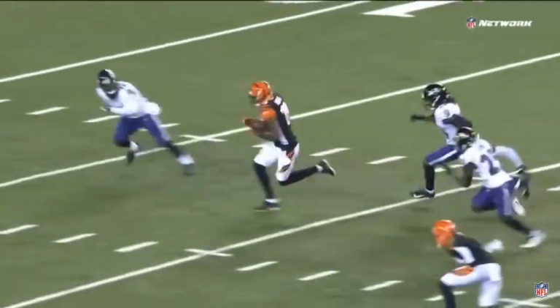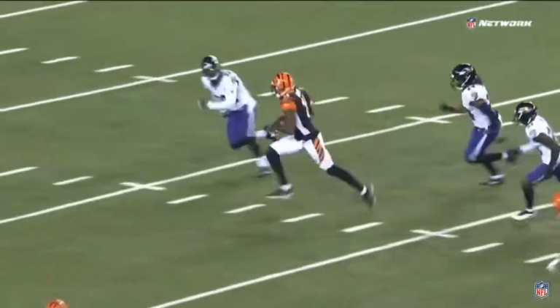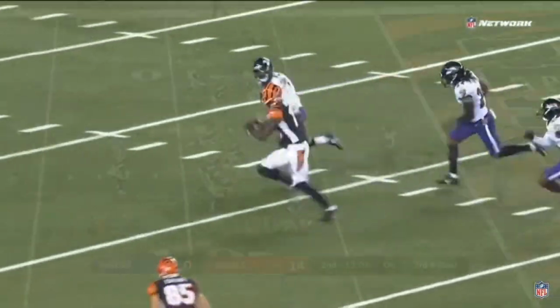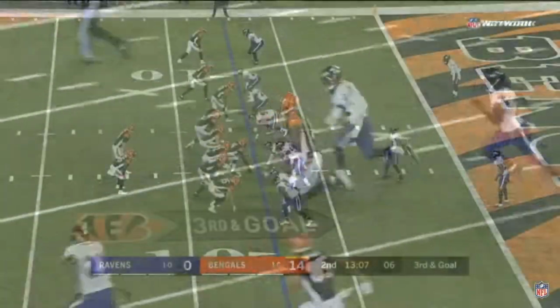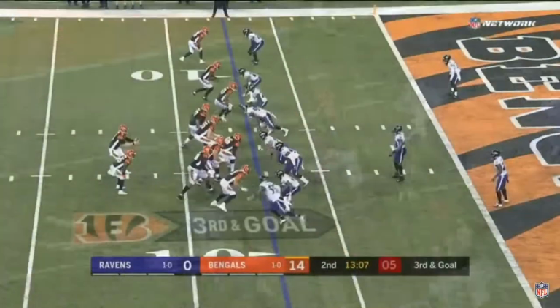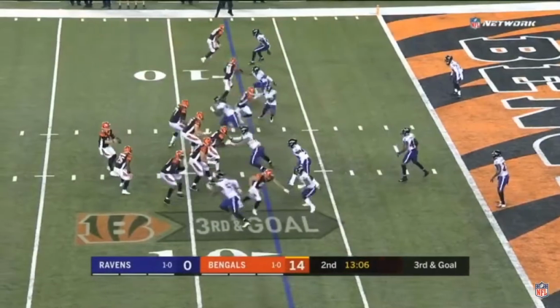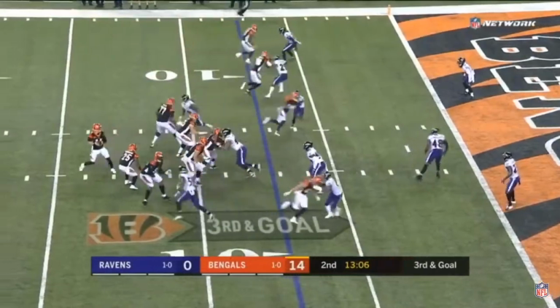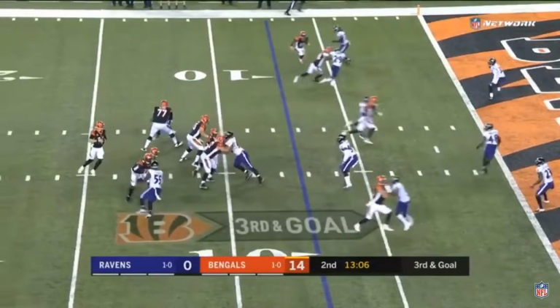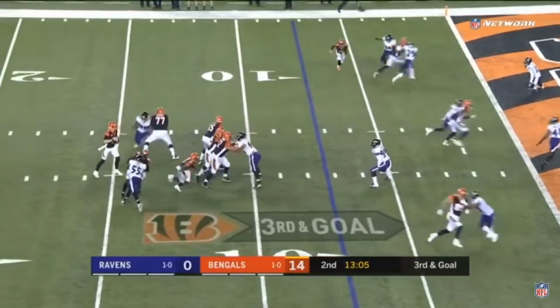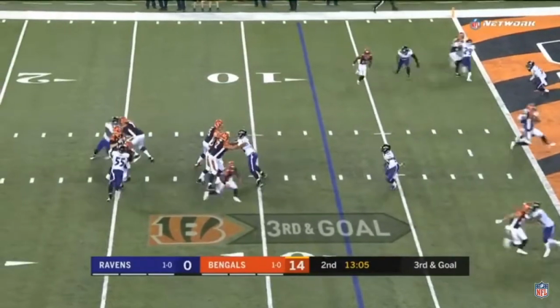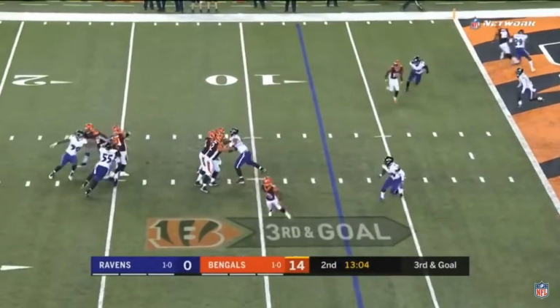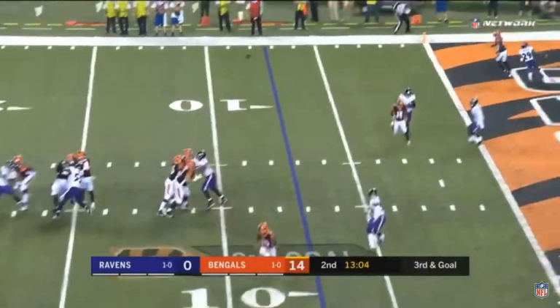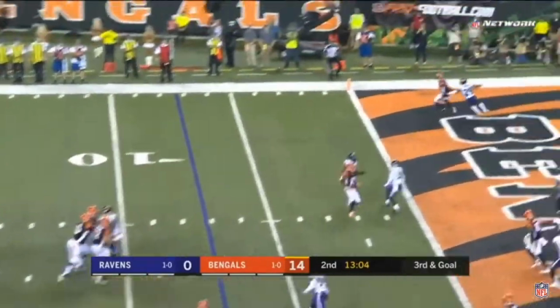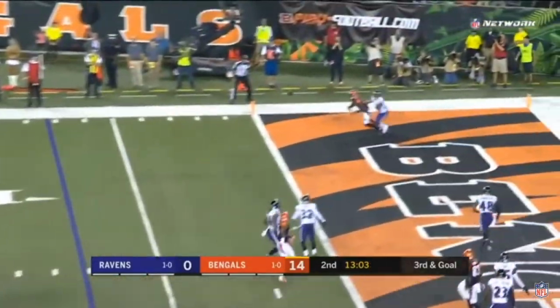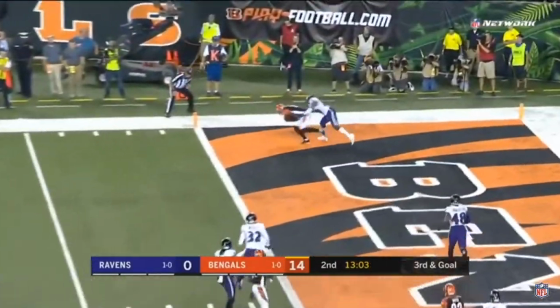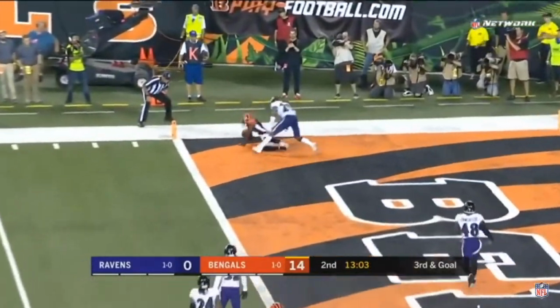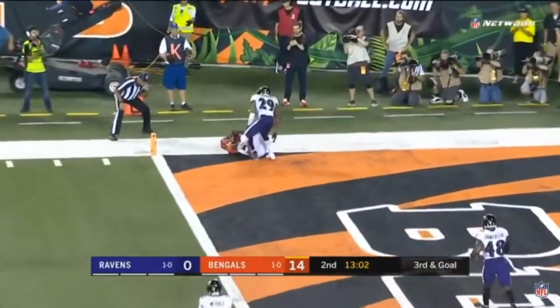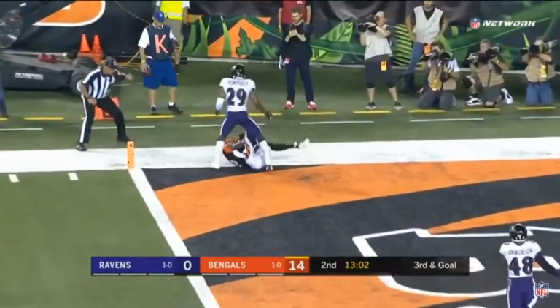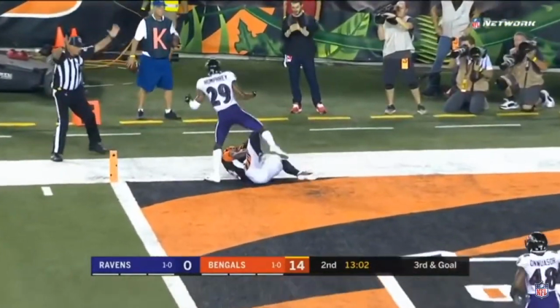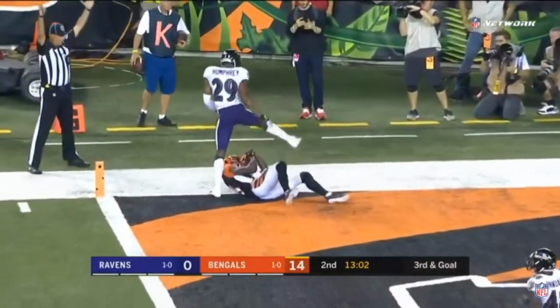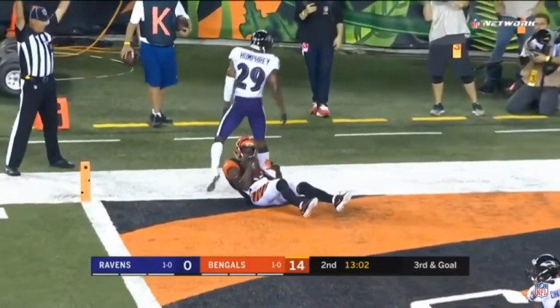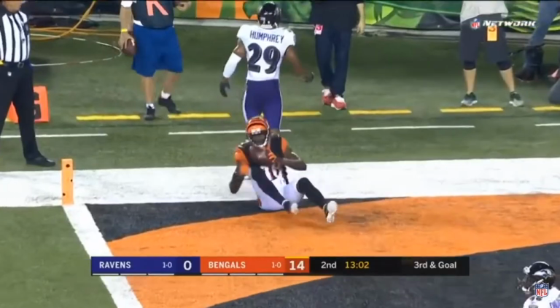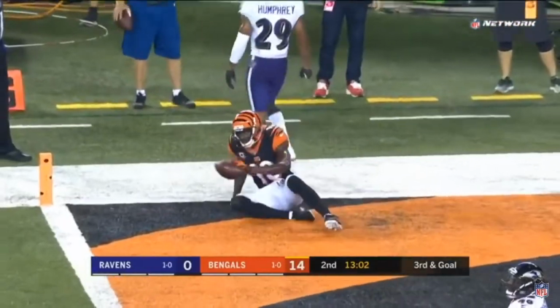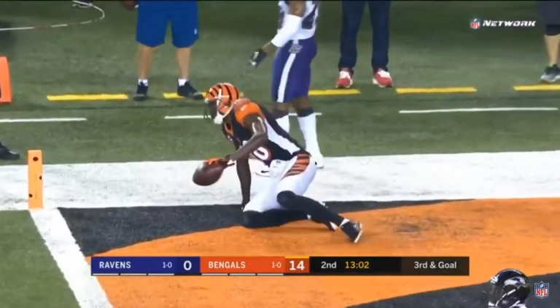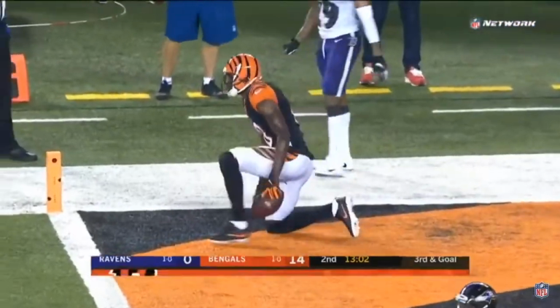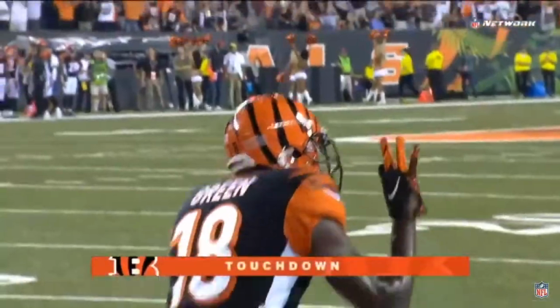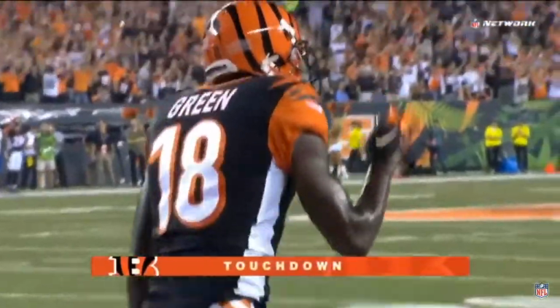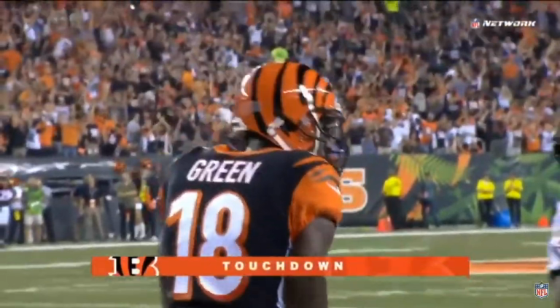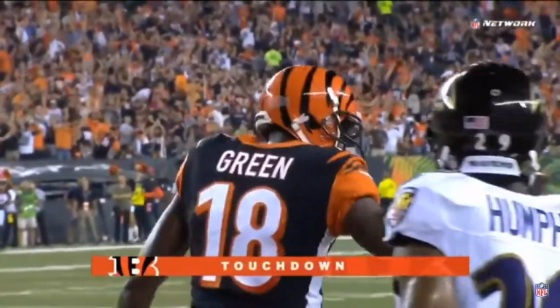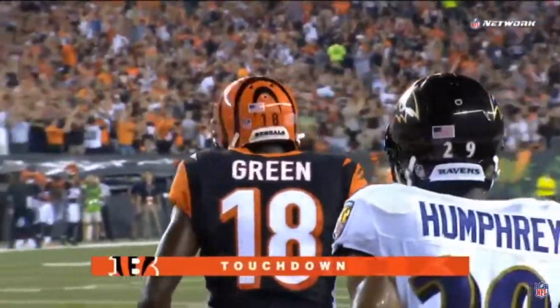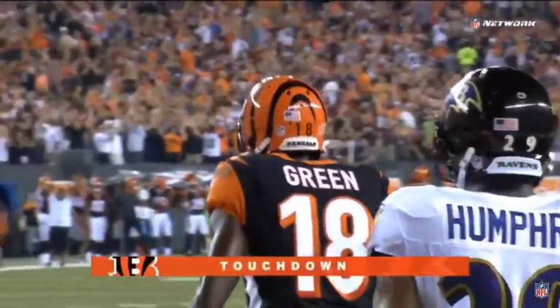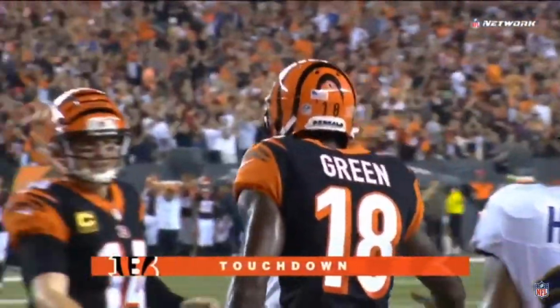Terrell Suggs is trying to get up. Good protection. Pass is caught for the touchdown. Guess who? Number three, A.J. Green.